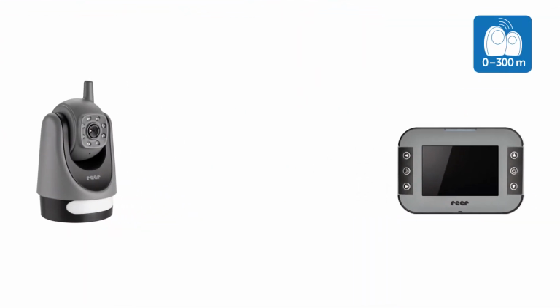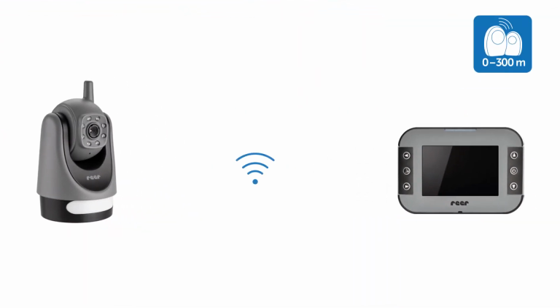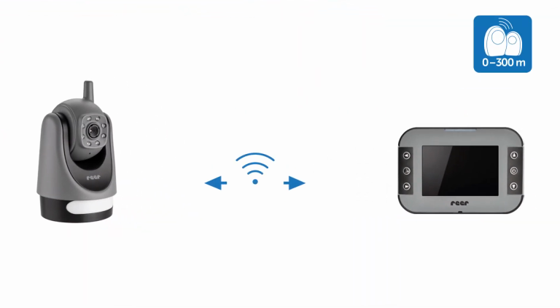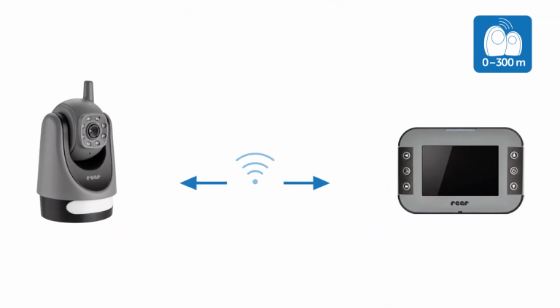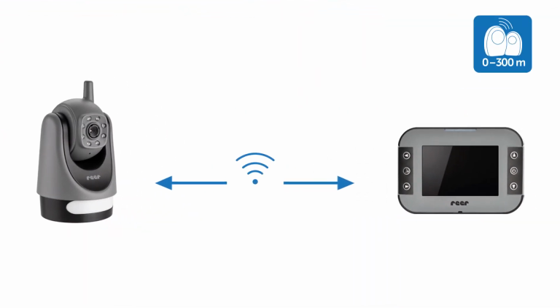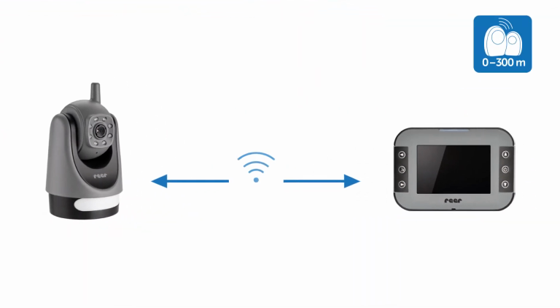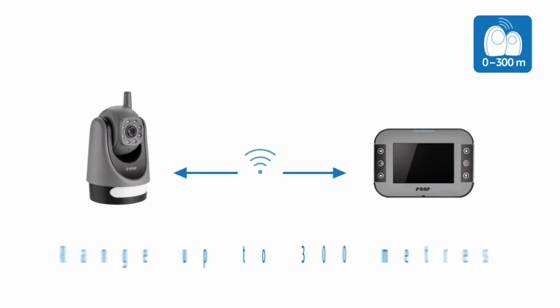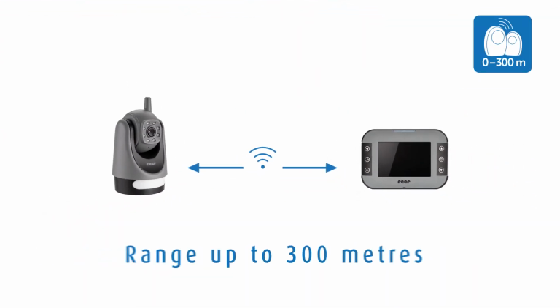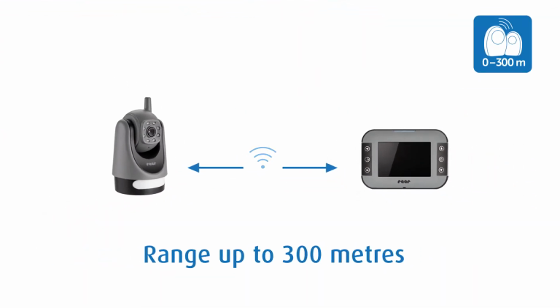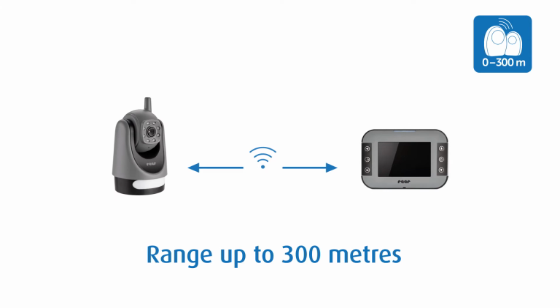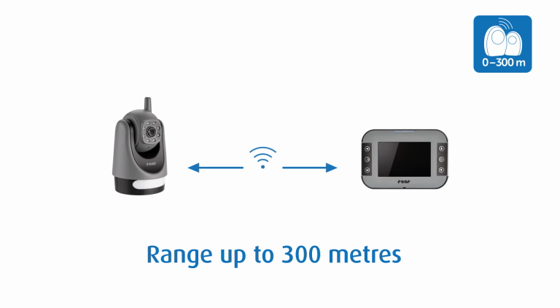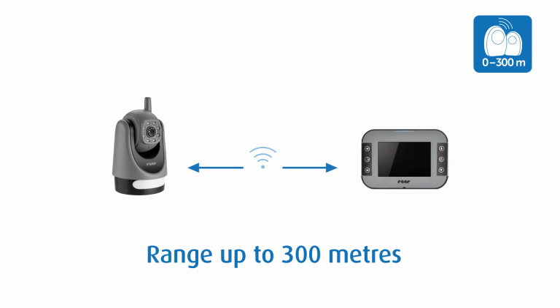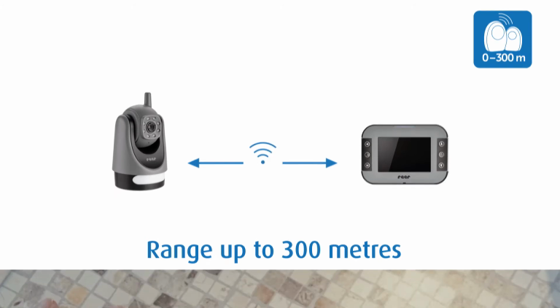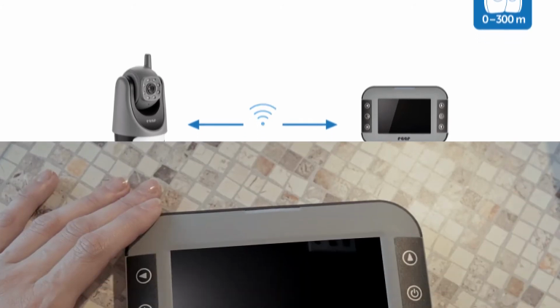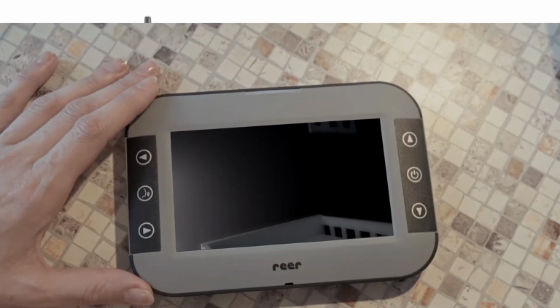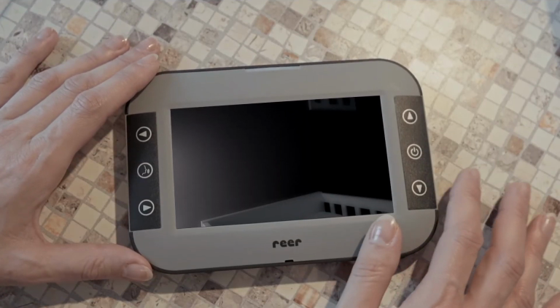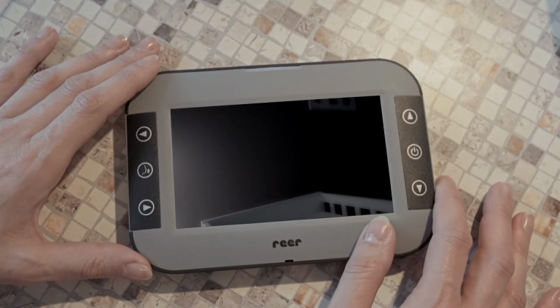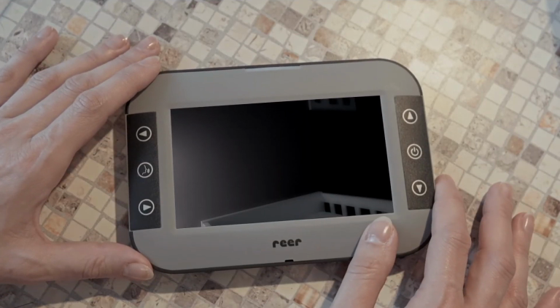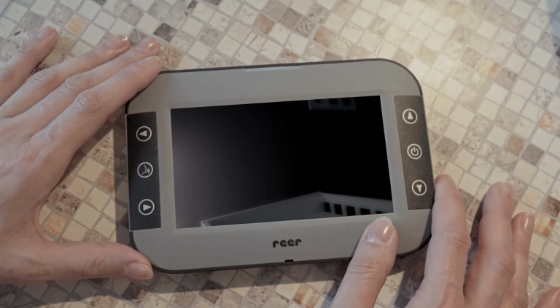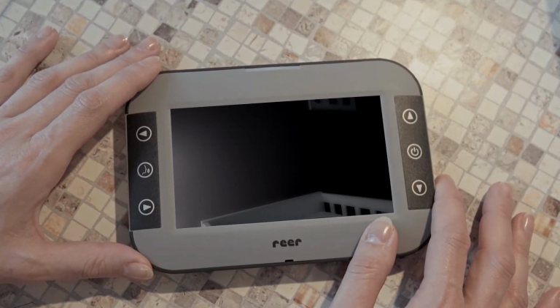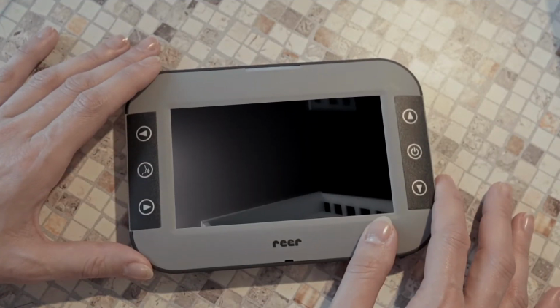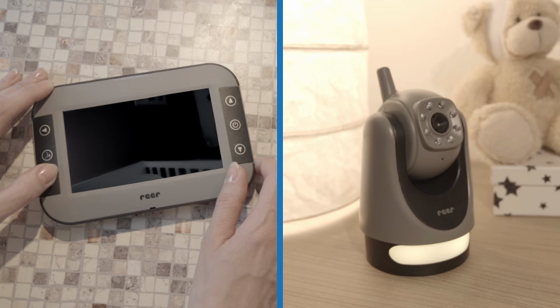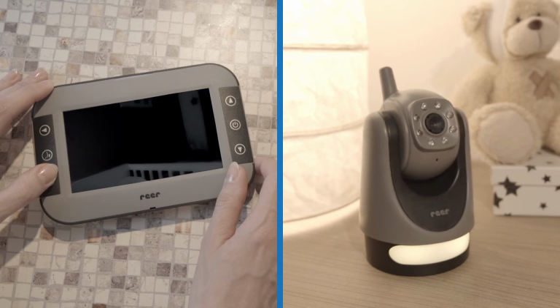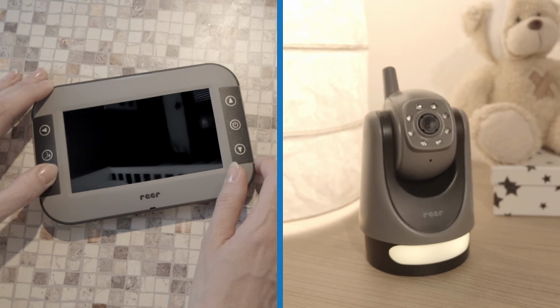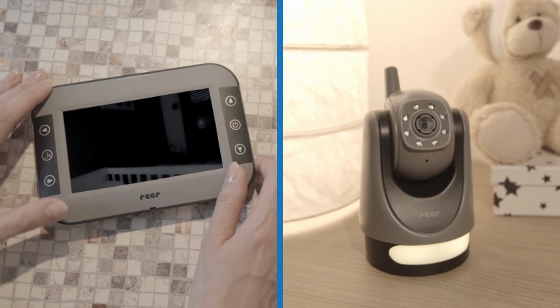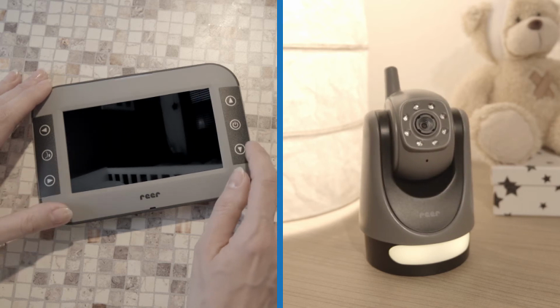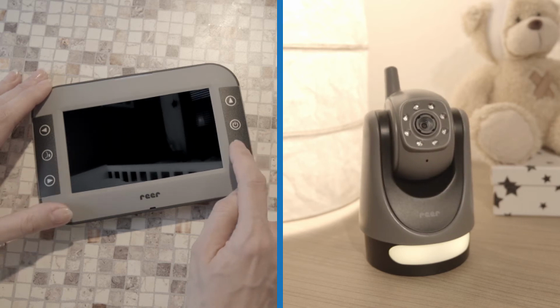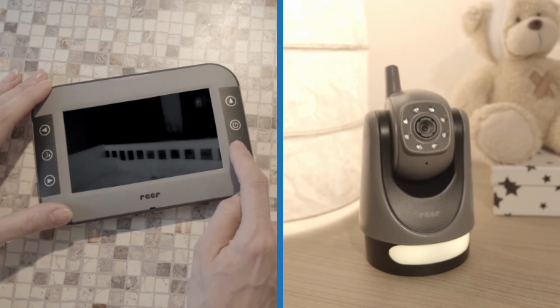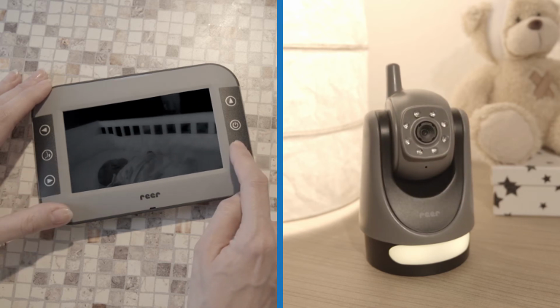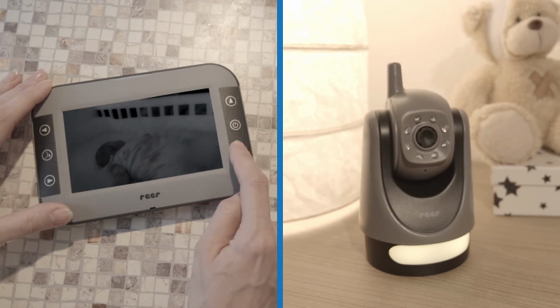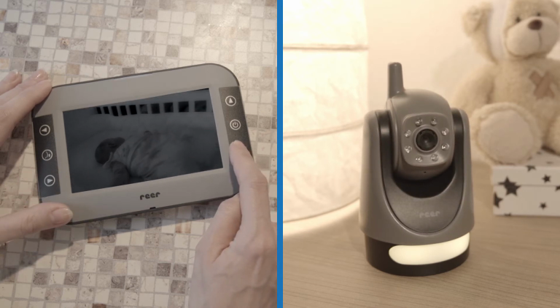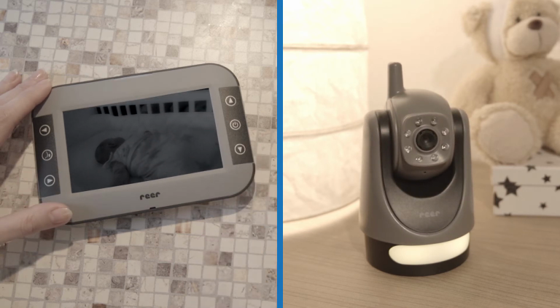The range of the Mix and Match Video Baby Monitors is up to 300 meters. If the movecam is not correctly aligned to your baby, you can readjust the camera perspective easily via the parent unit at any time.